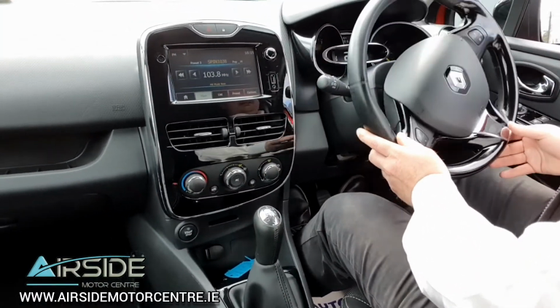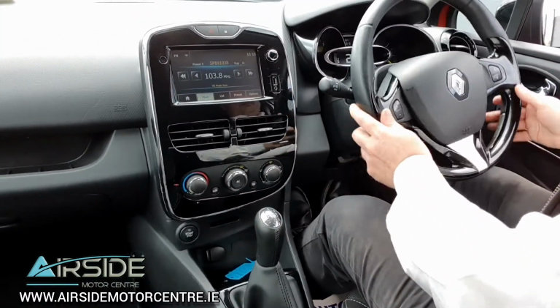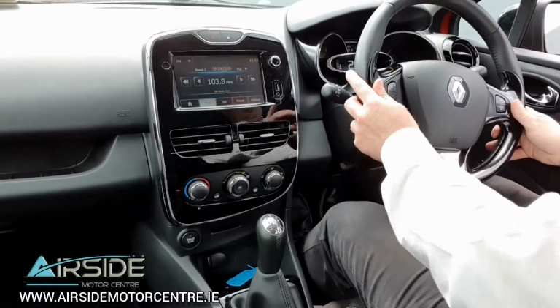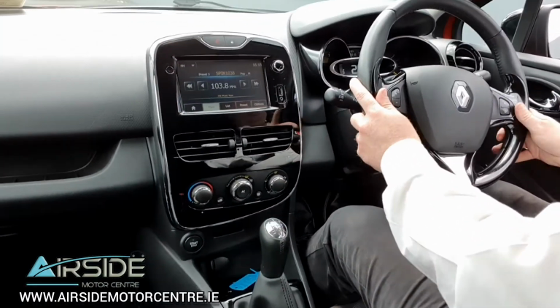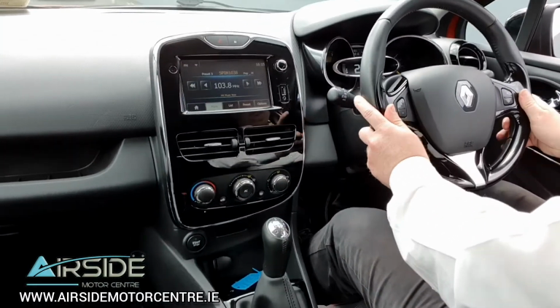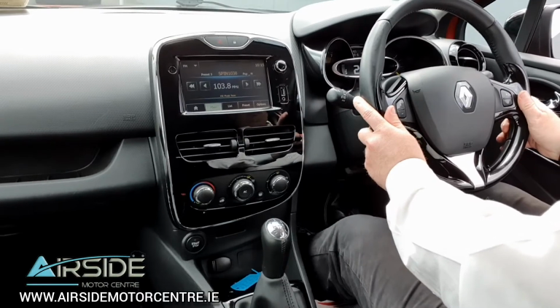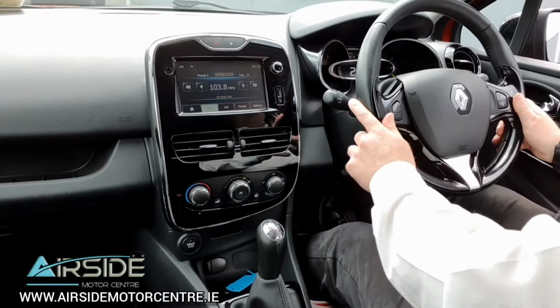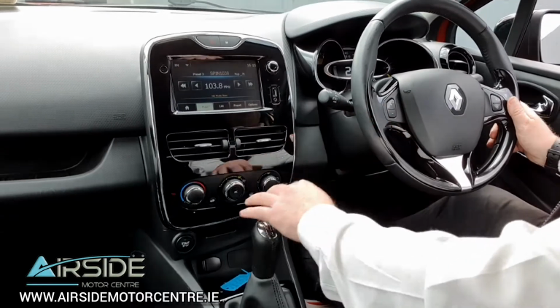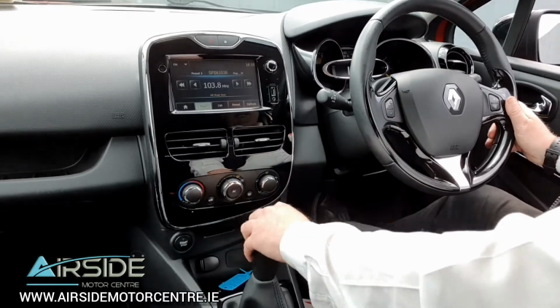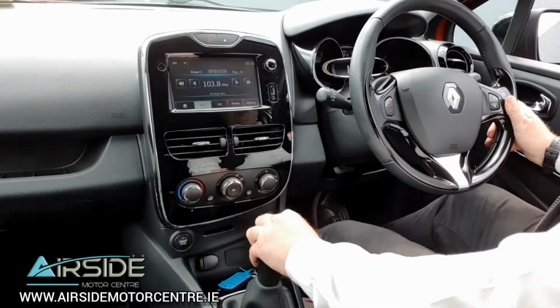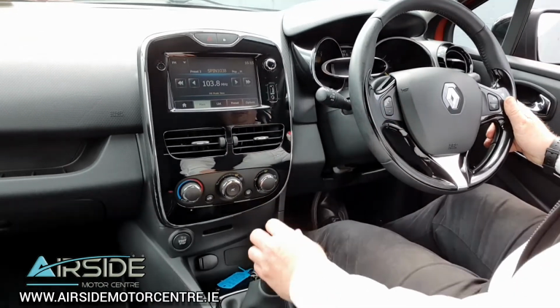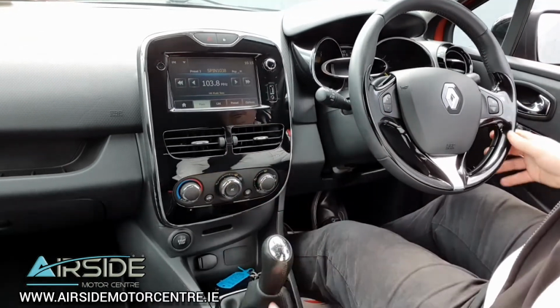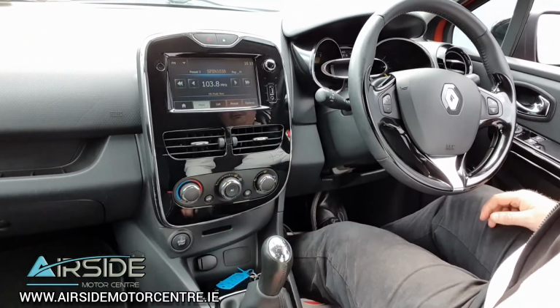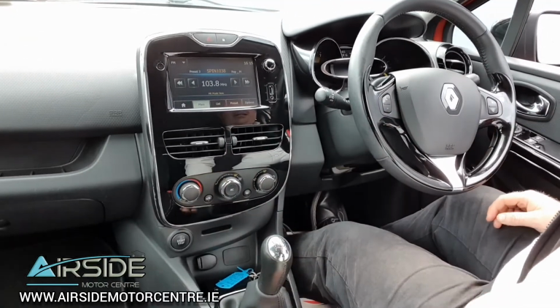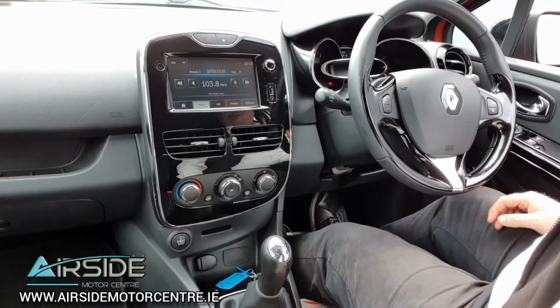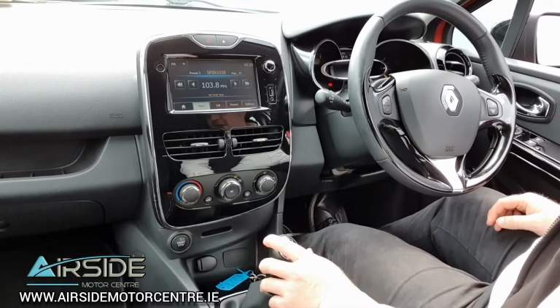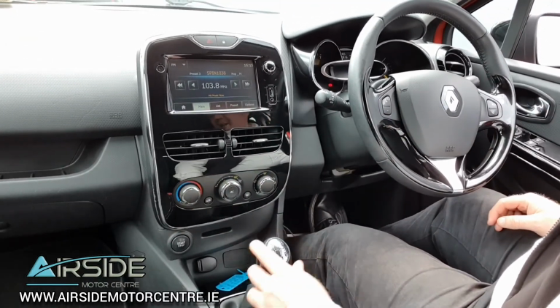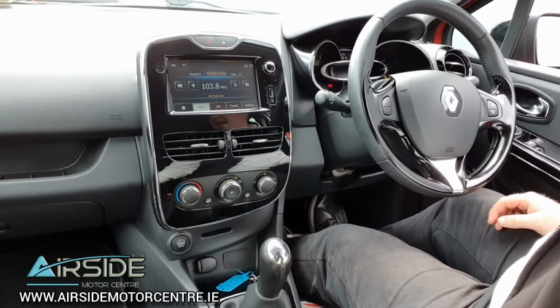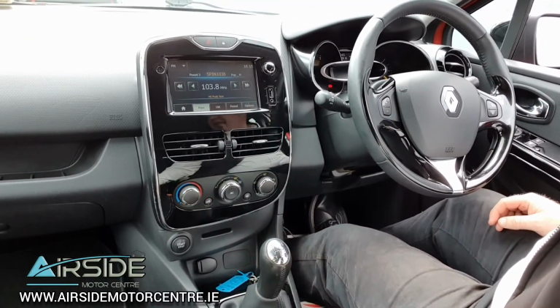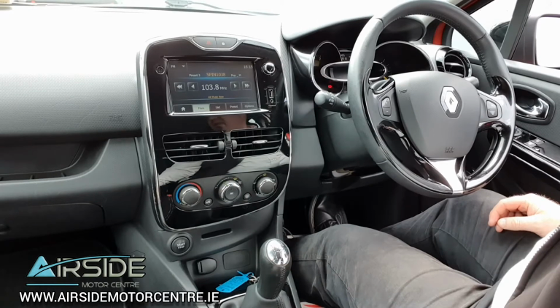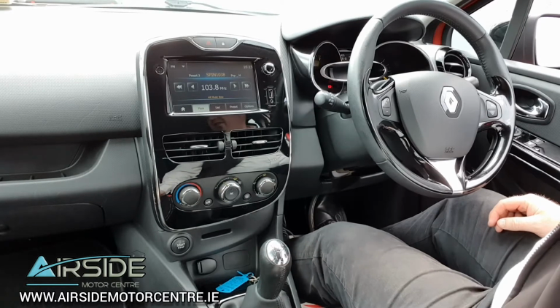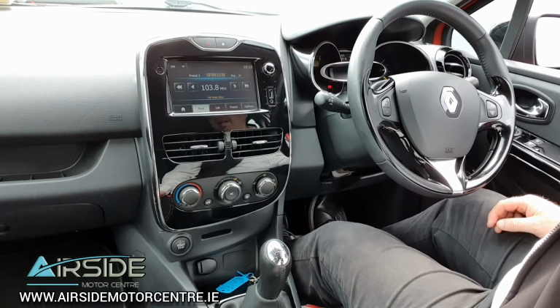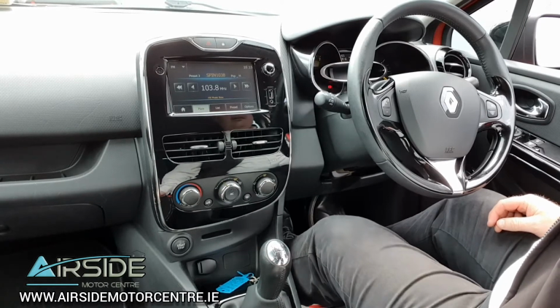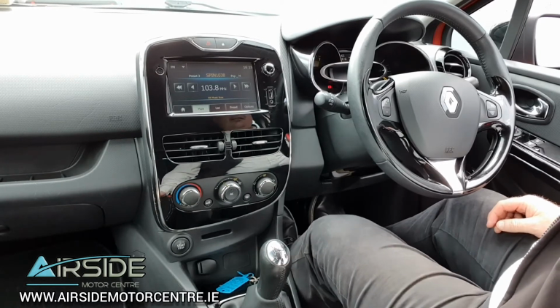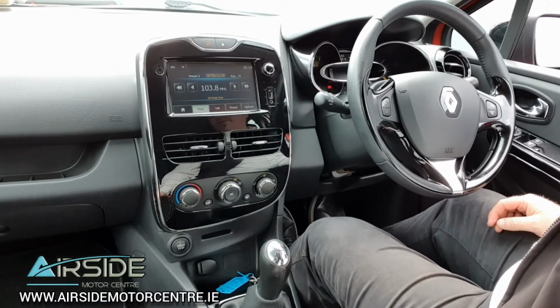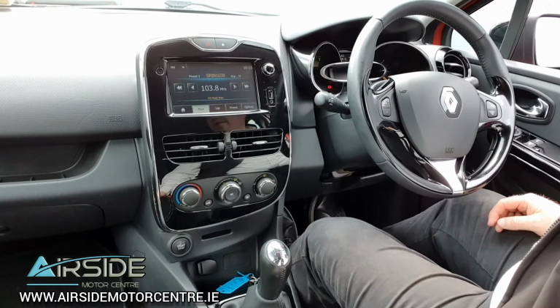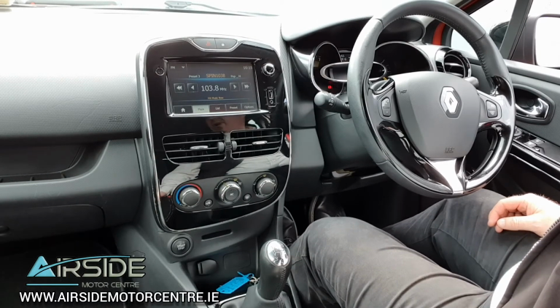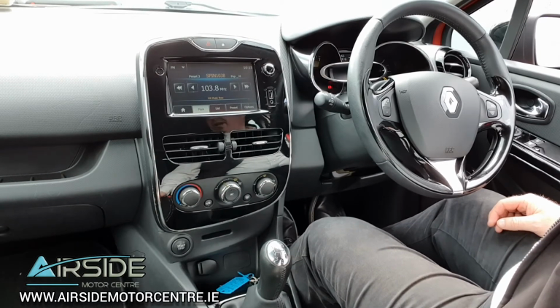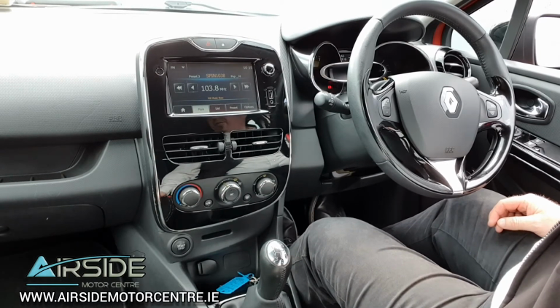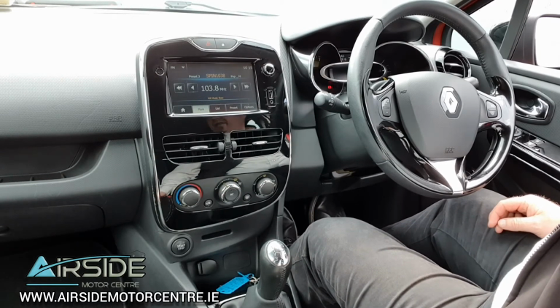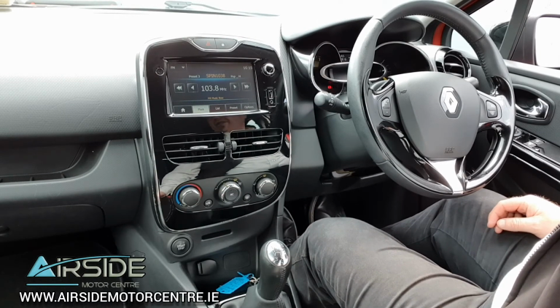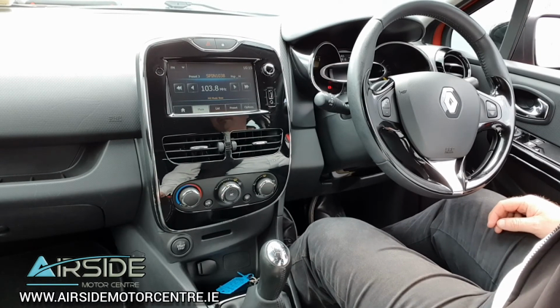If you'd like any more information, you can give us a call on 01840 1032. You can also send us an email at sales@airsidemotorcentre.ie, and you can apply for finance on our website at airsidemotorcentre.ie. Thank you.